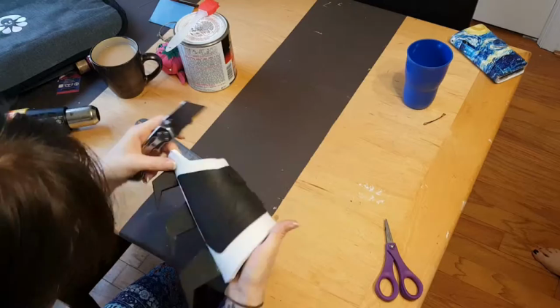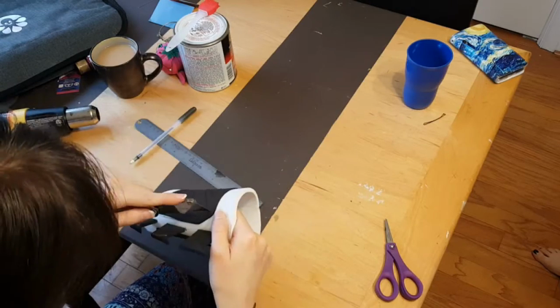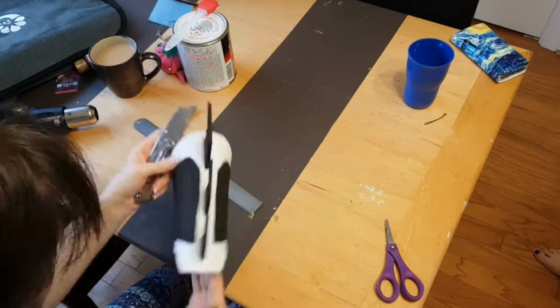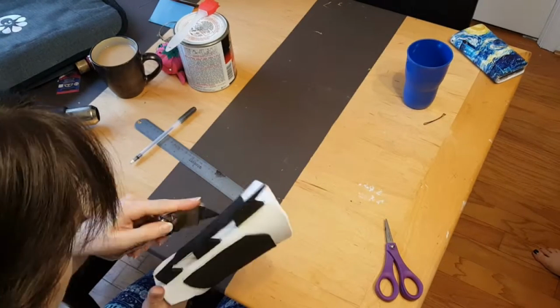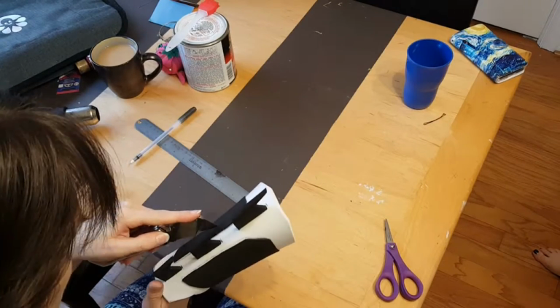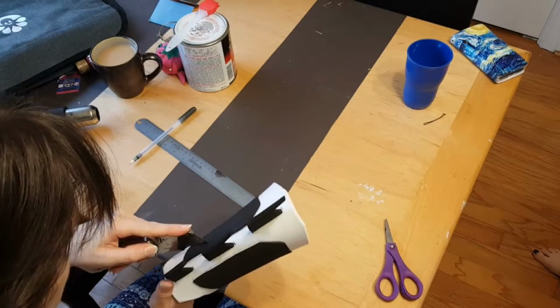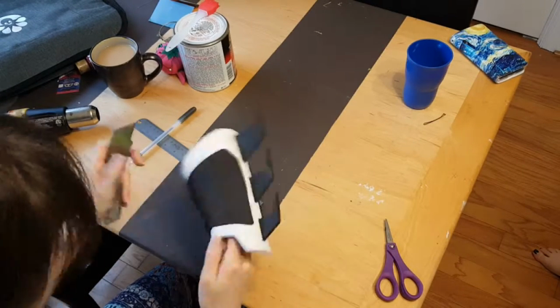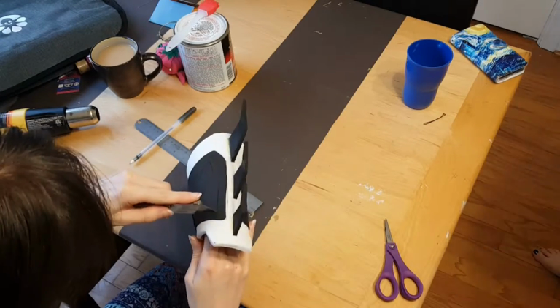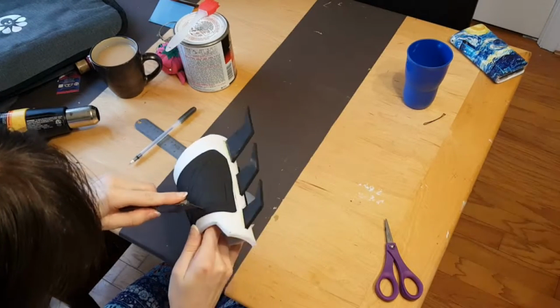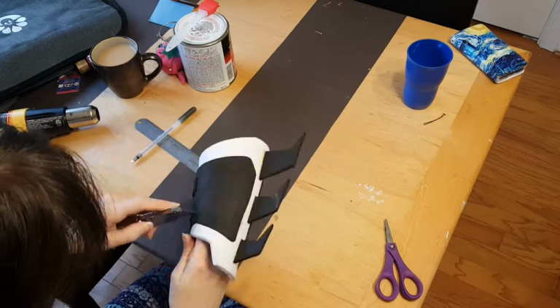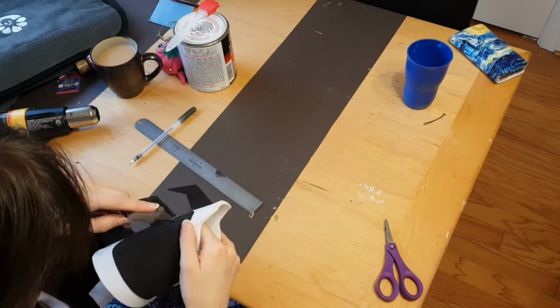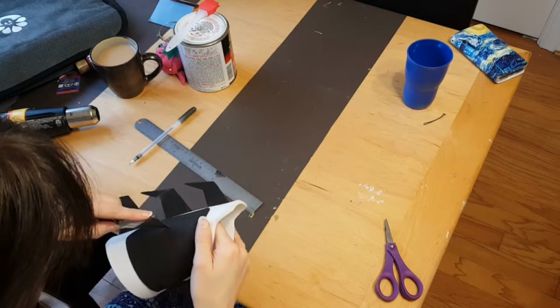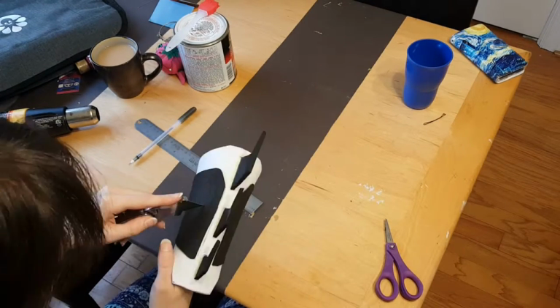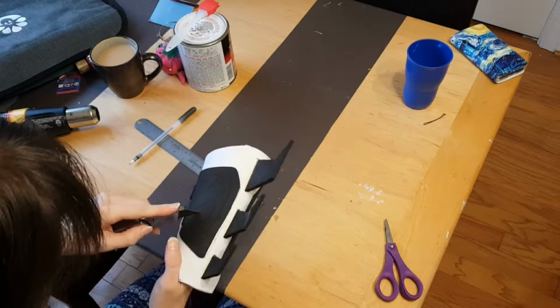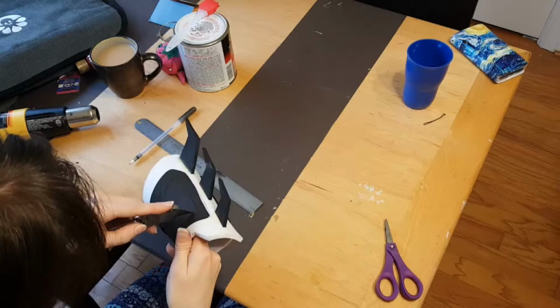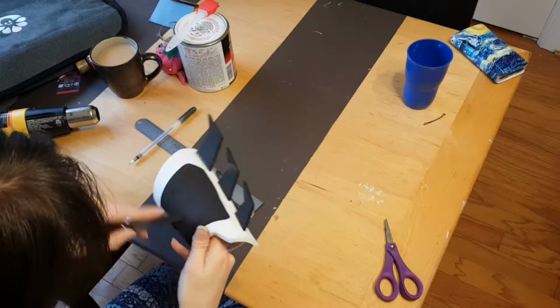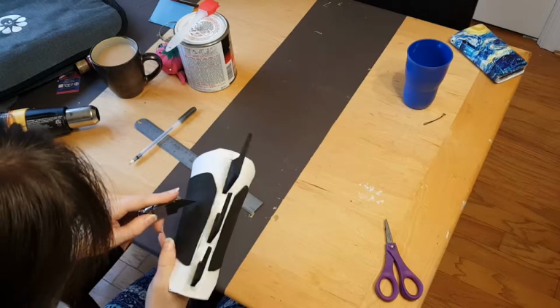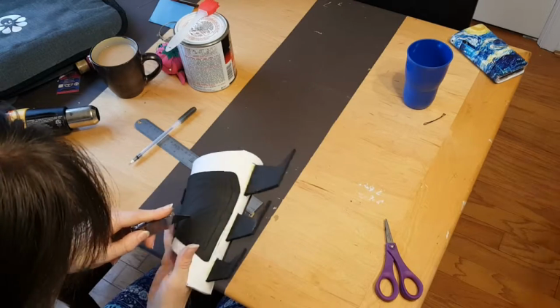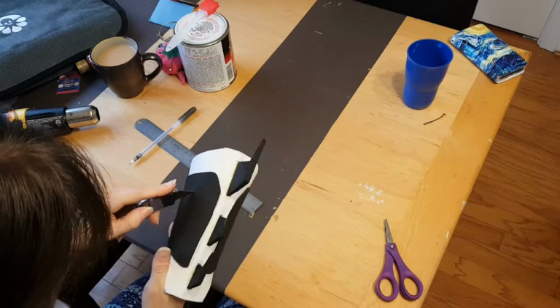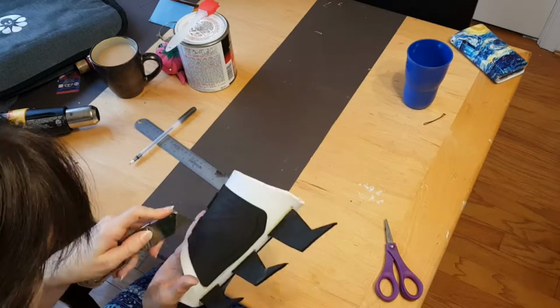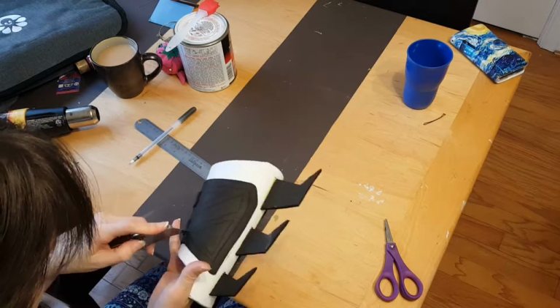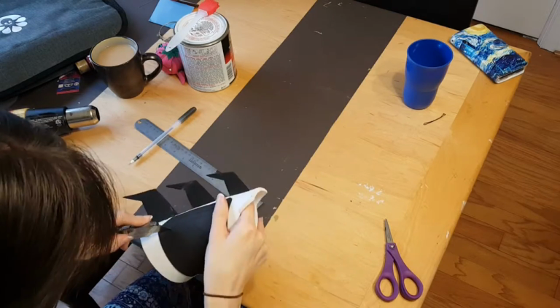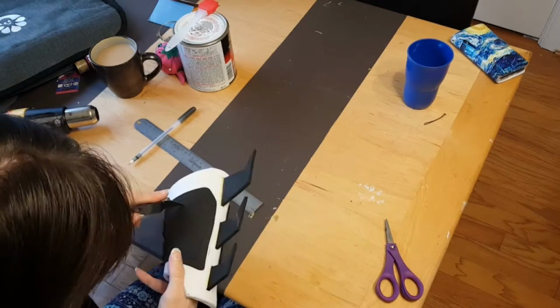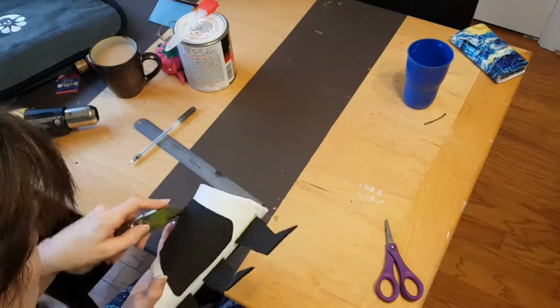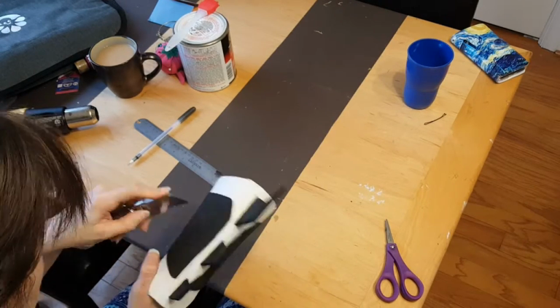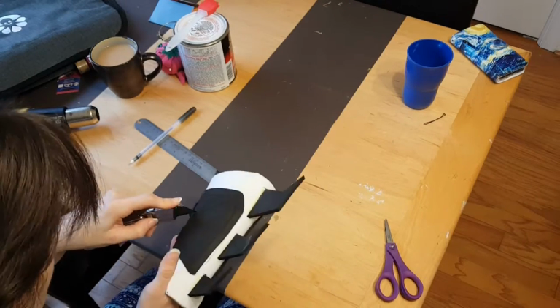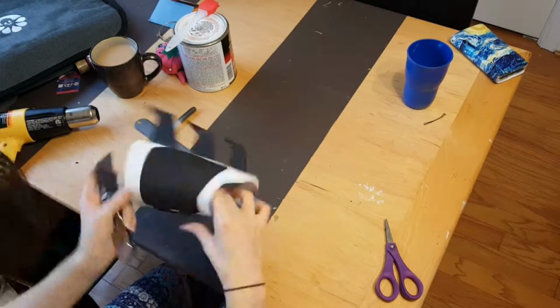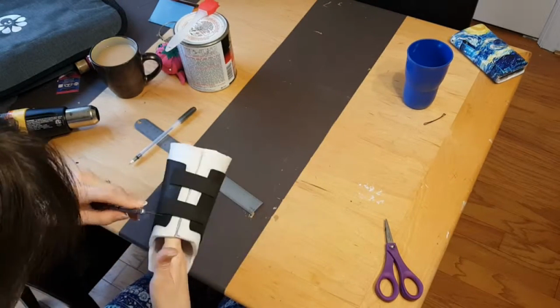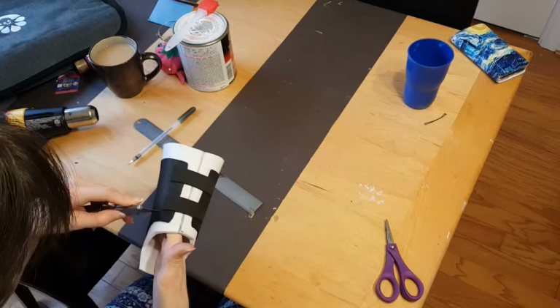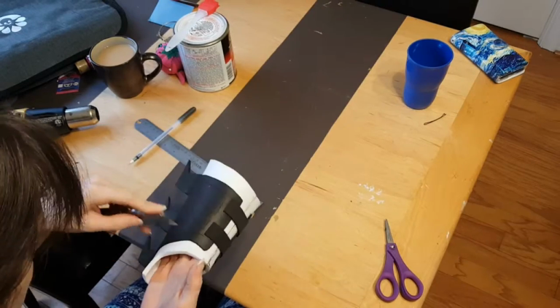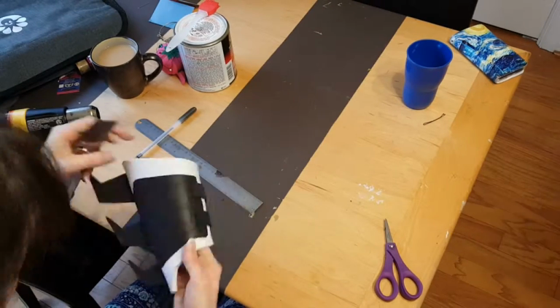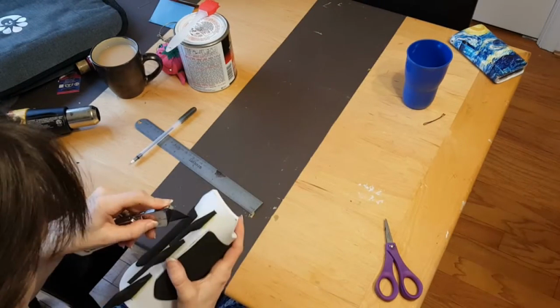Next you take your slice and dice, also known as the exacto blade, and make shallow cuts along the lines that you traced. You want to make sure that you don't go all the way through, because then you will cut your fingers and probably die.